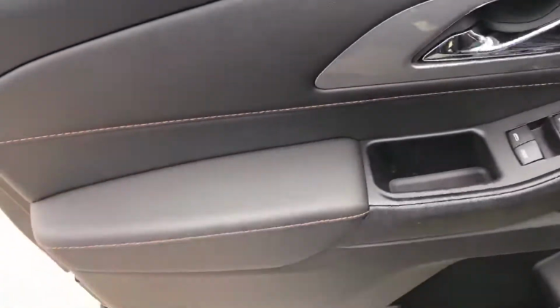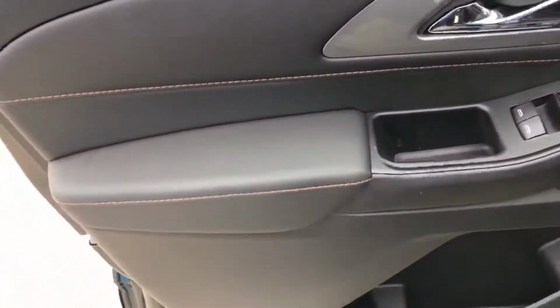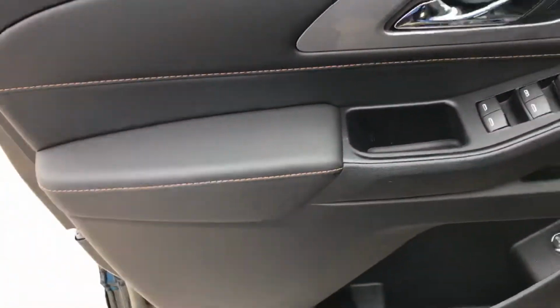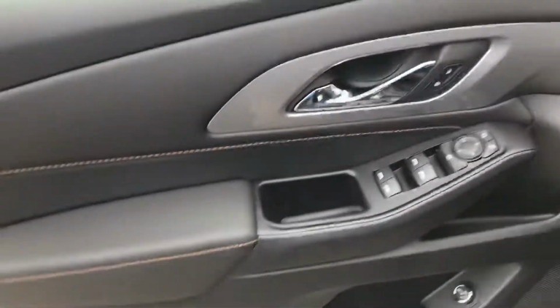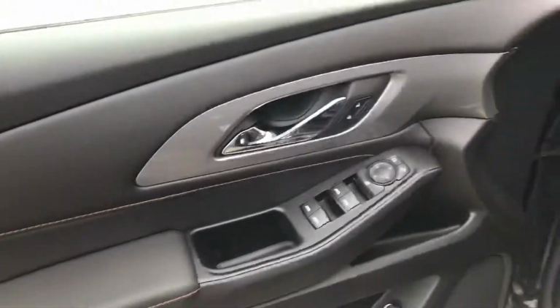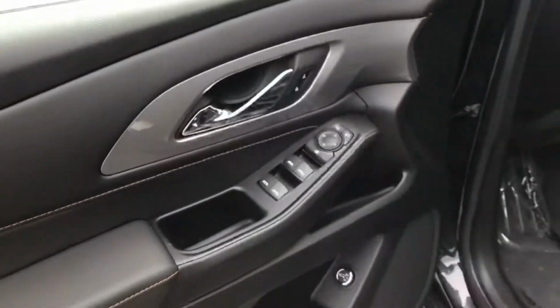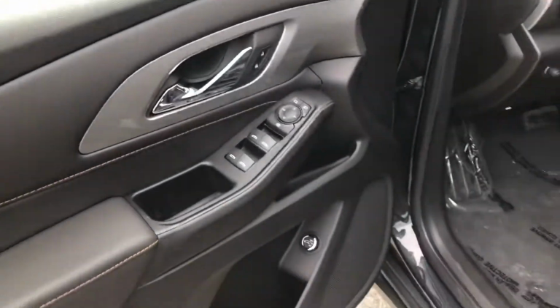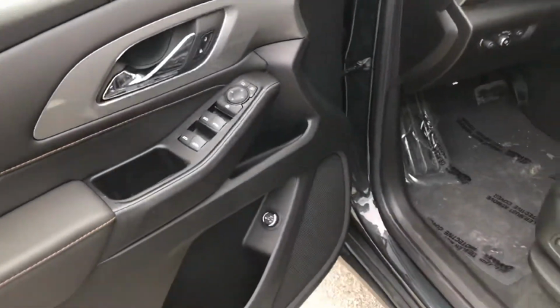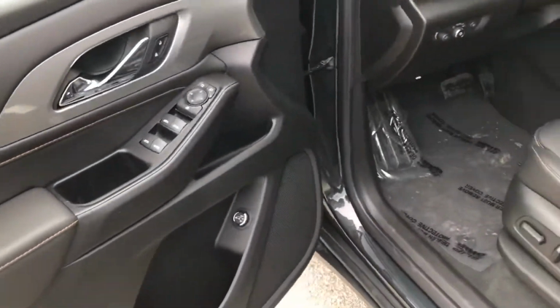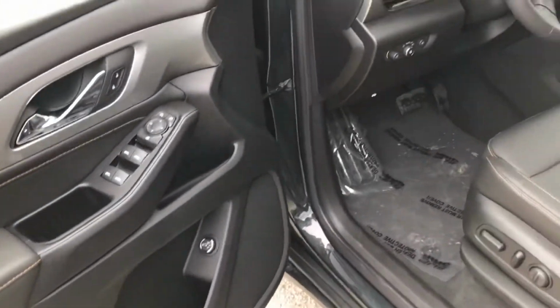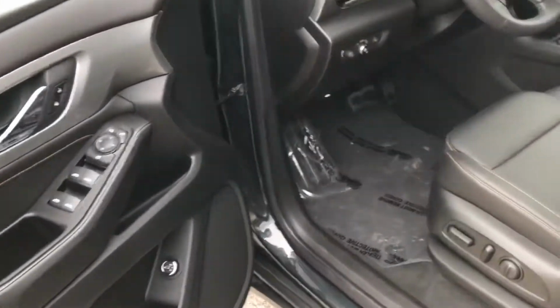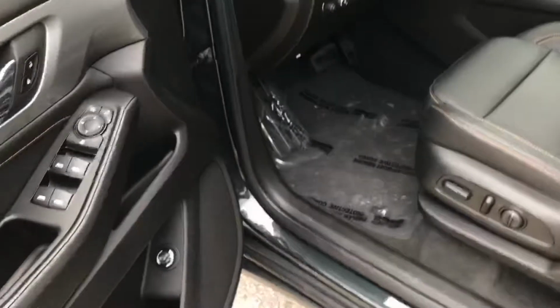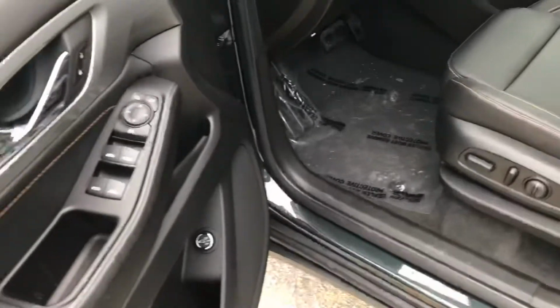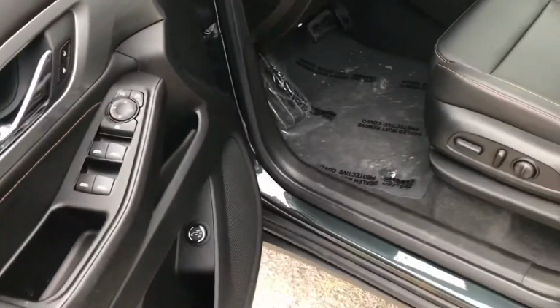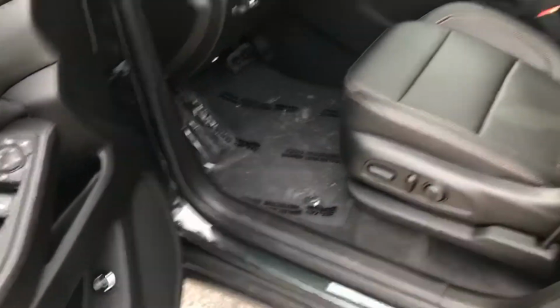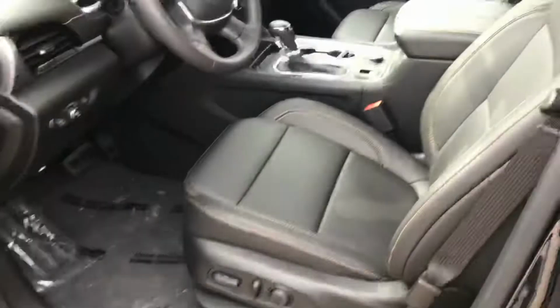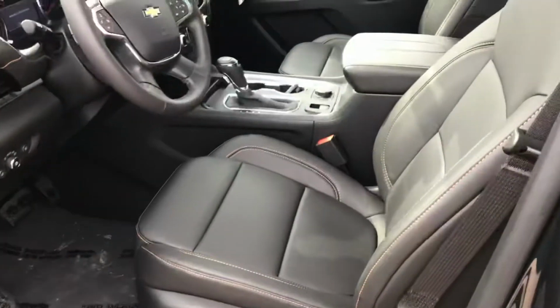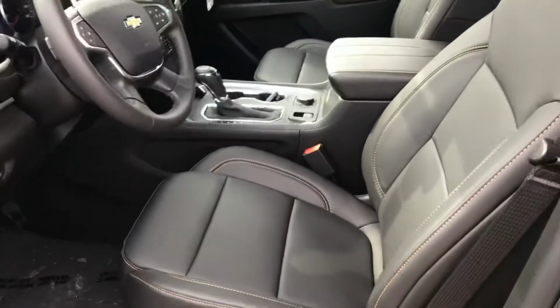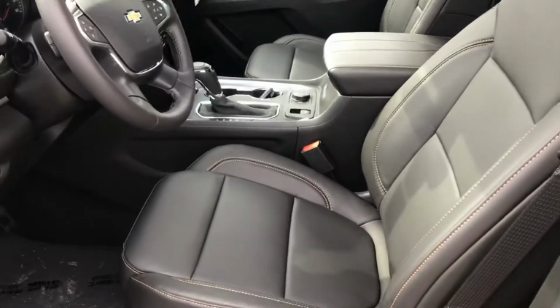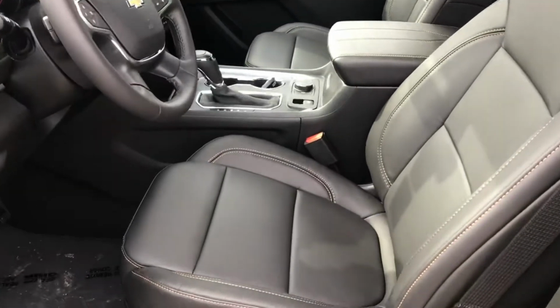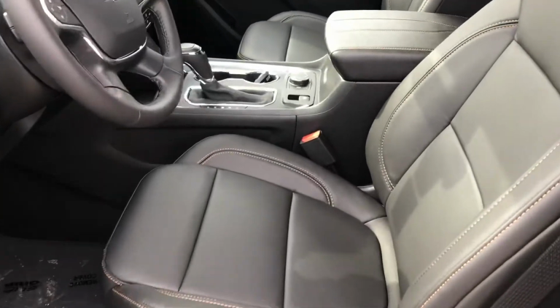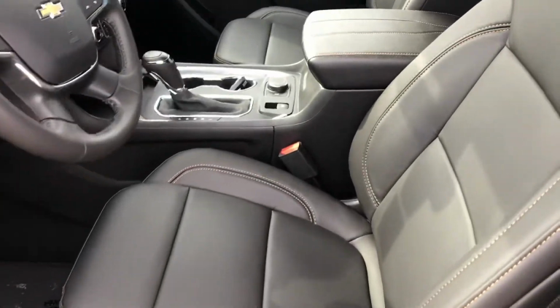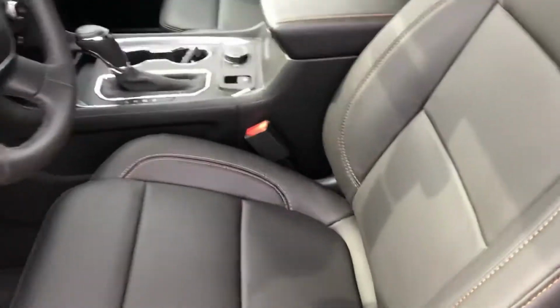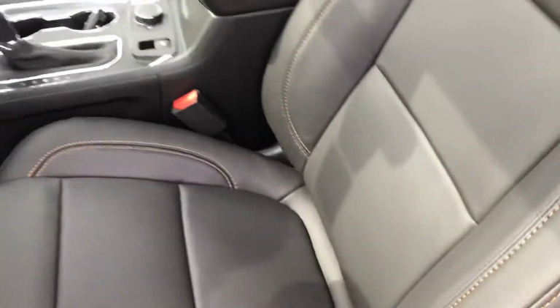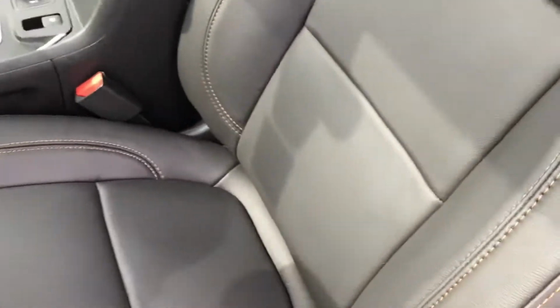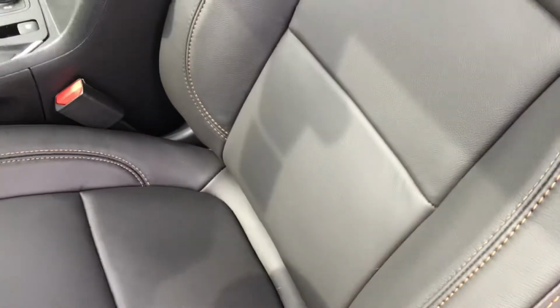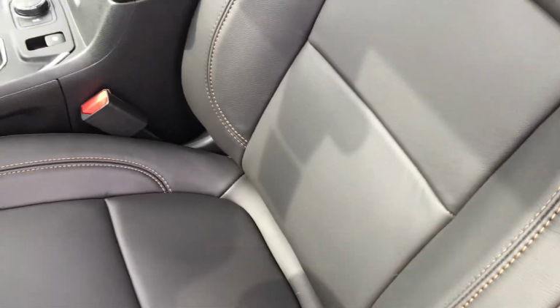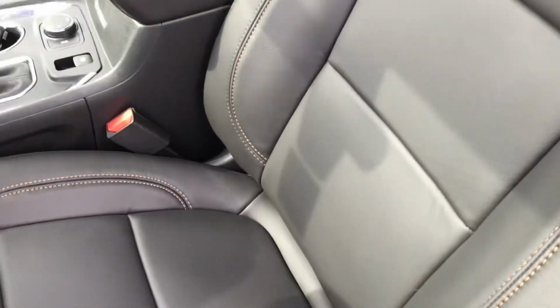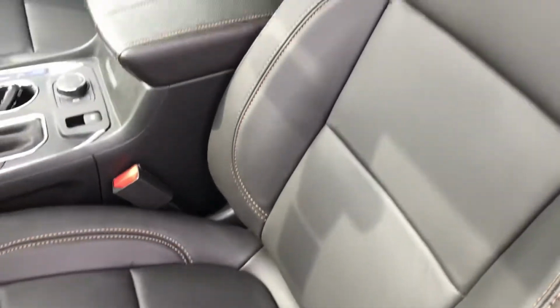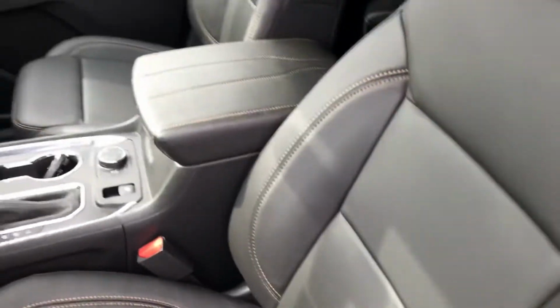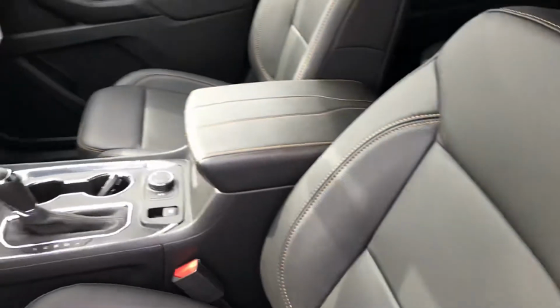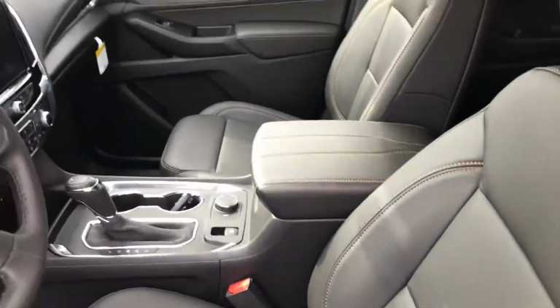Nice leather interior as well — you've got your power windows, power mirrors. Very nice leather interior. The stitching in here is impeccable.